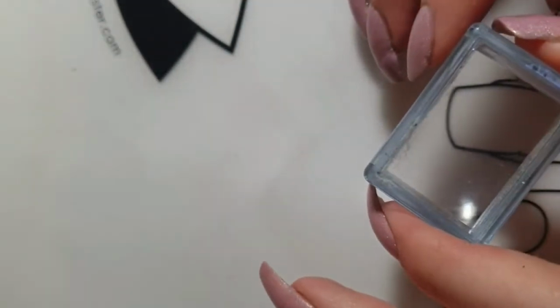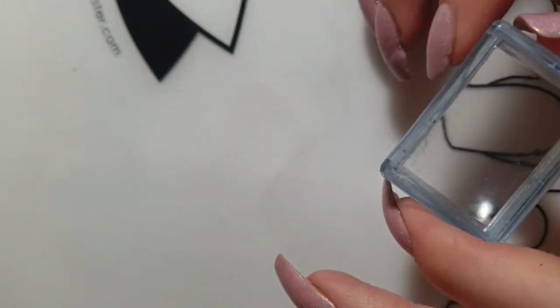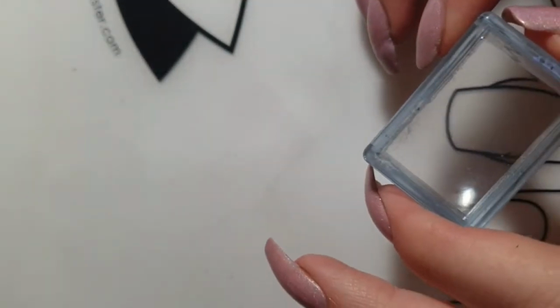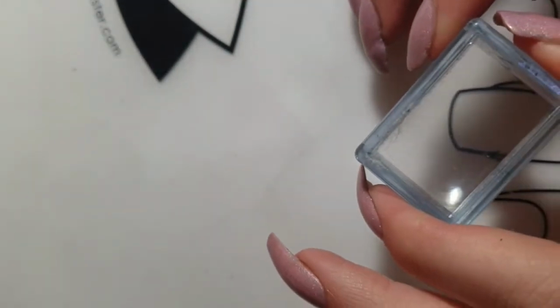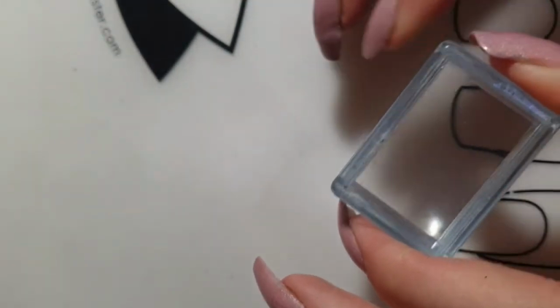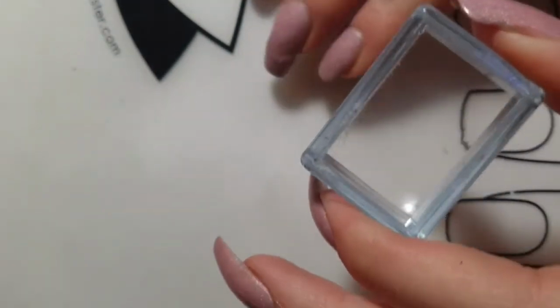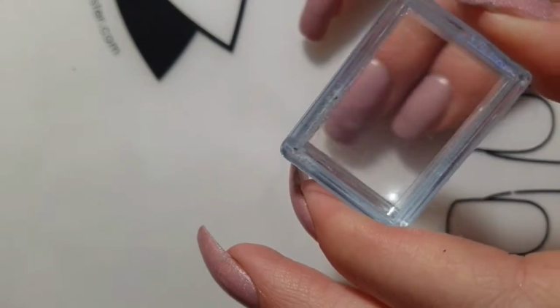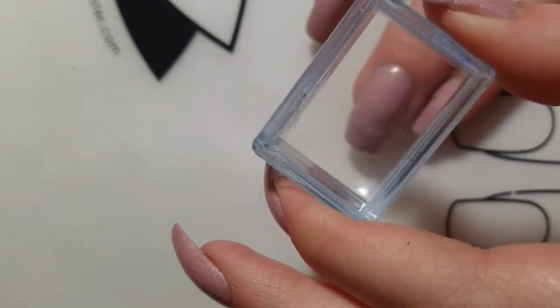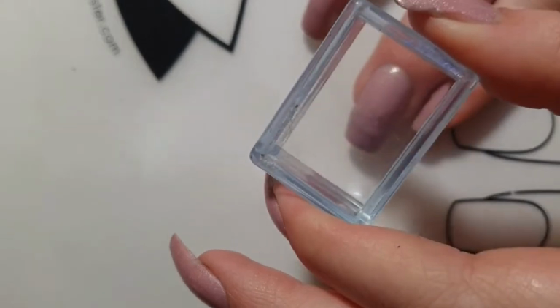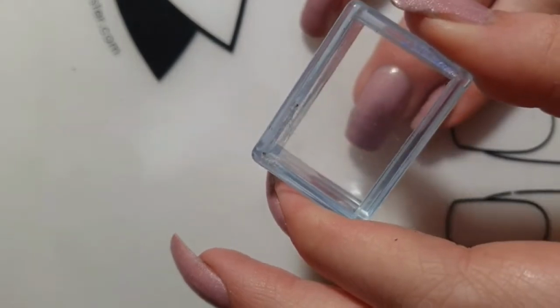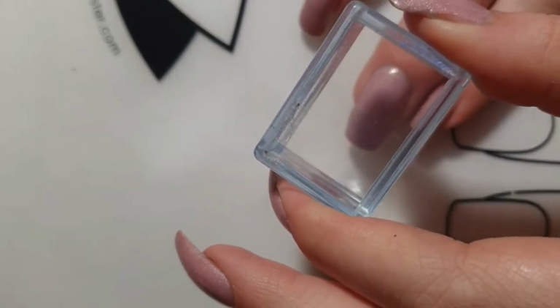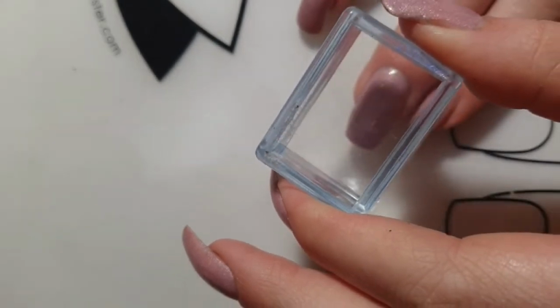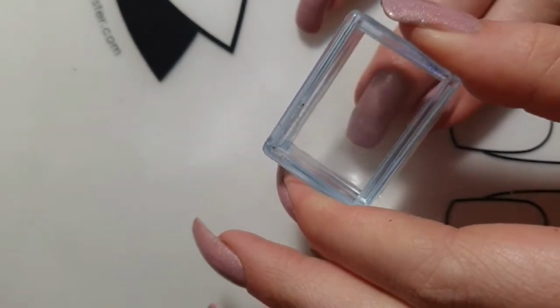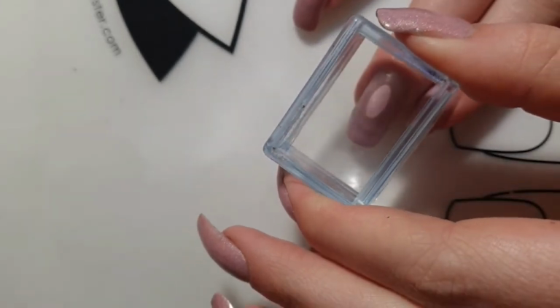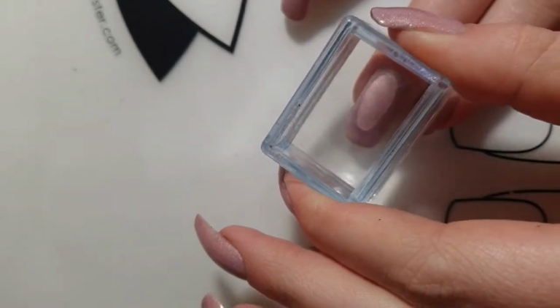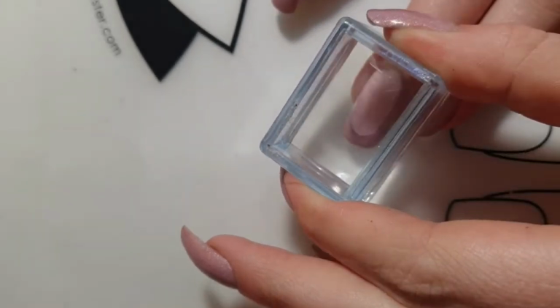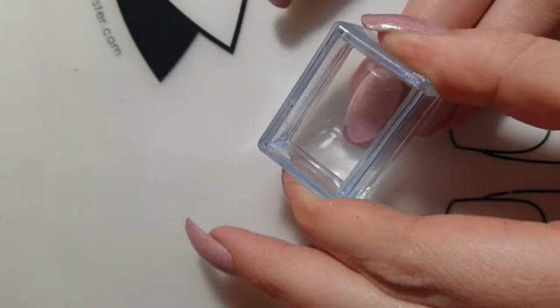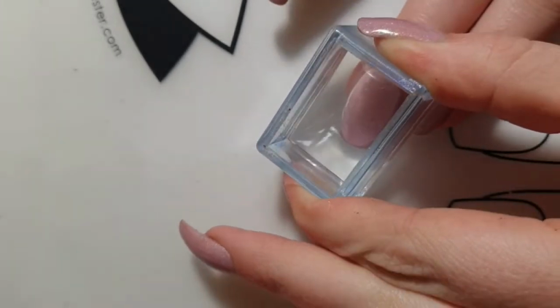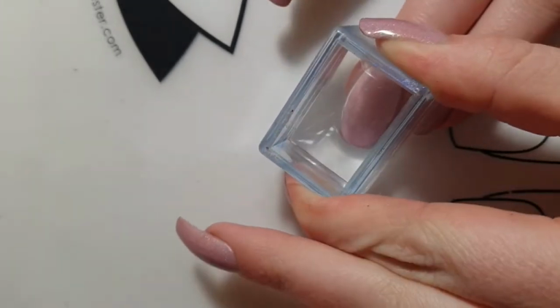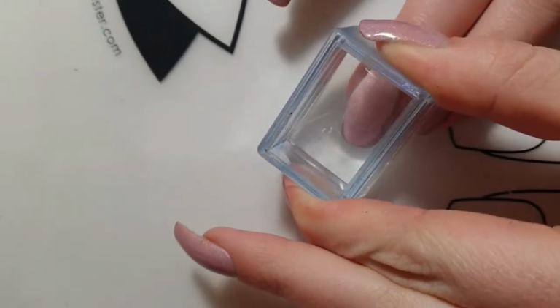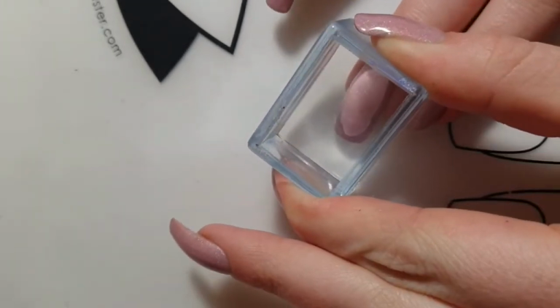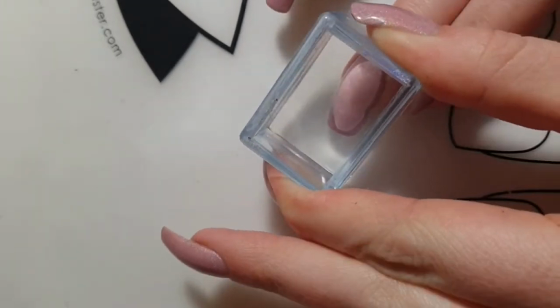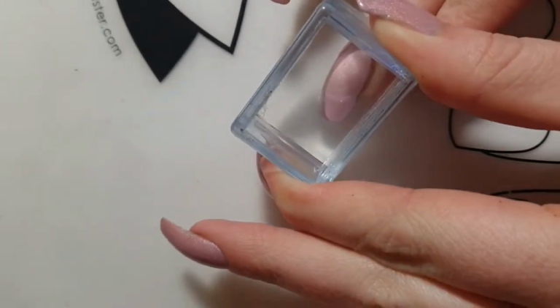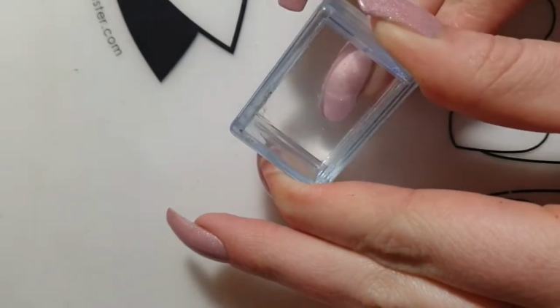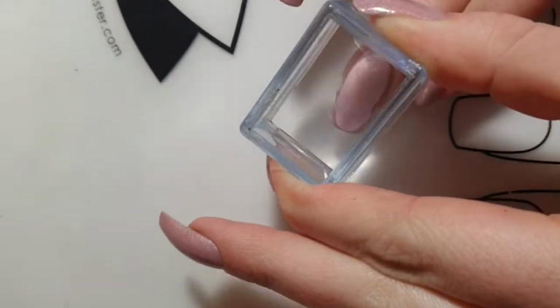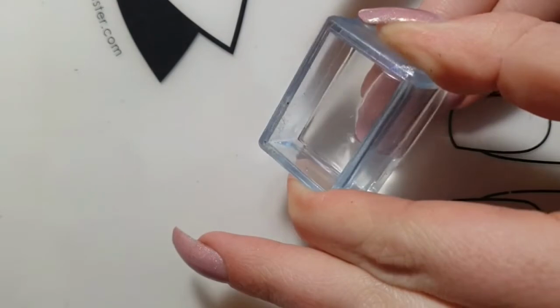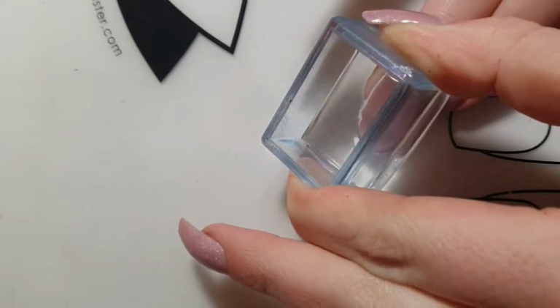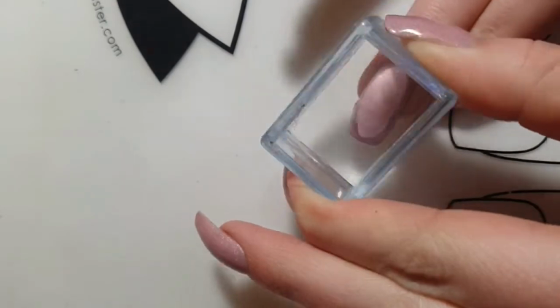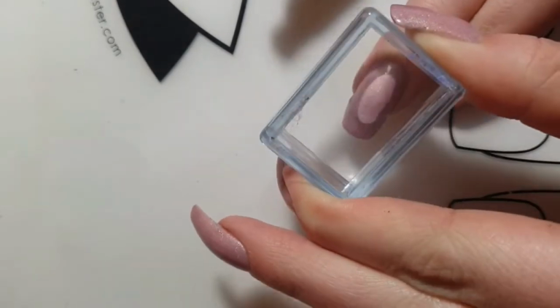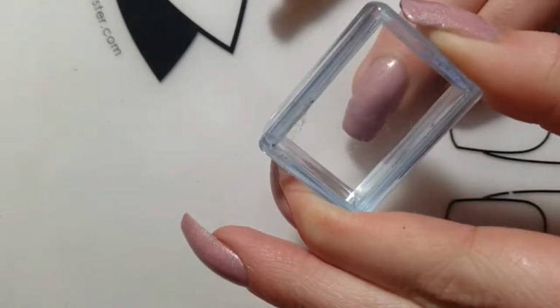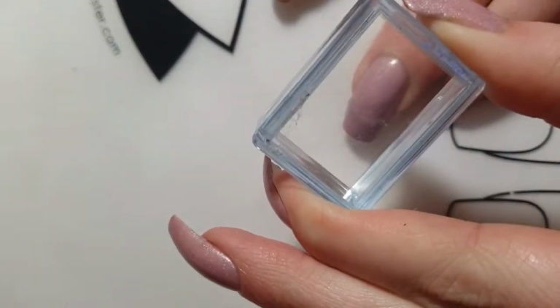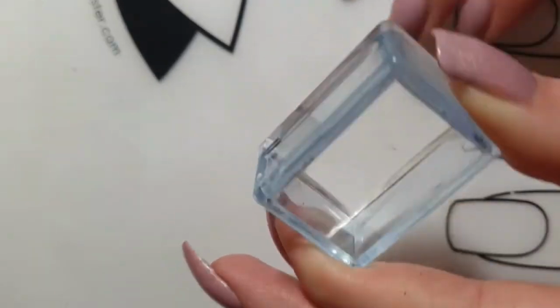Last but not least, I have this clear stamper also by Born Pretty Store. It works really nicely on curved nails like mine because it is square and see-through, so it is super easy to see where you place the design.